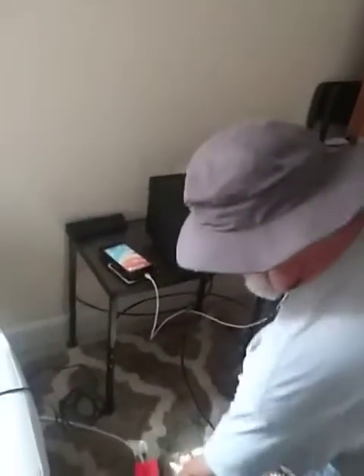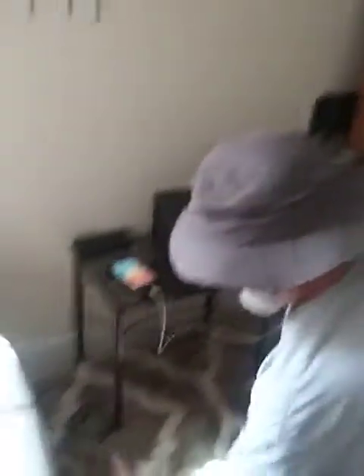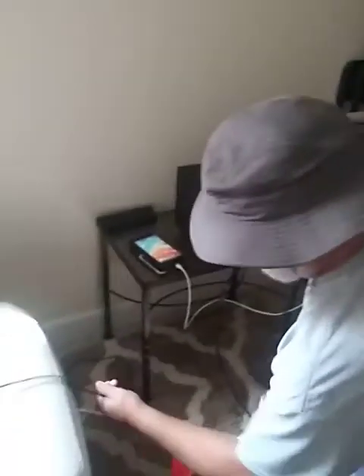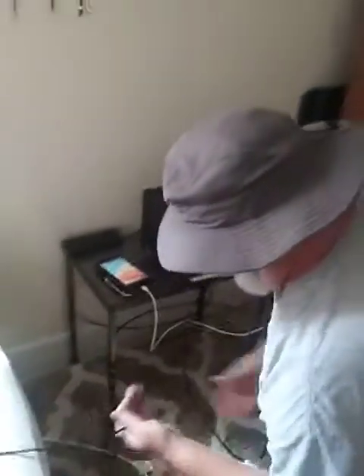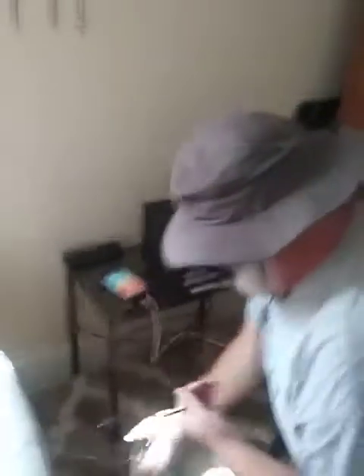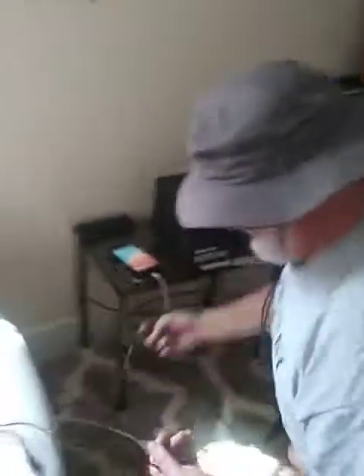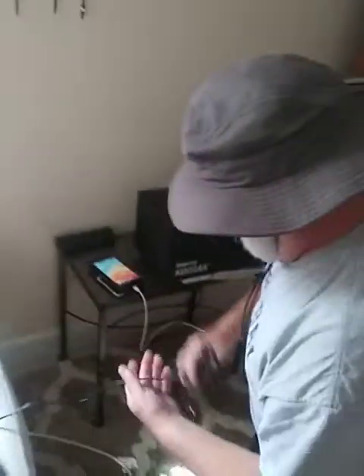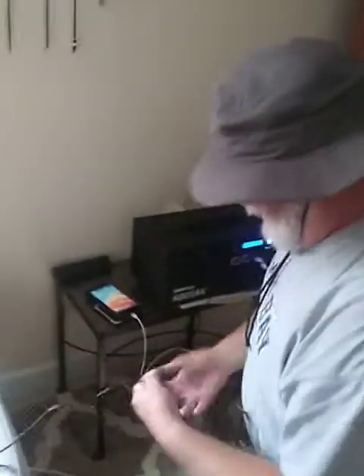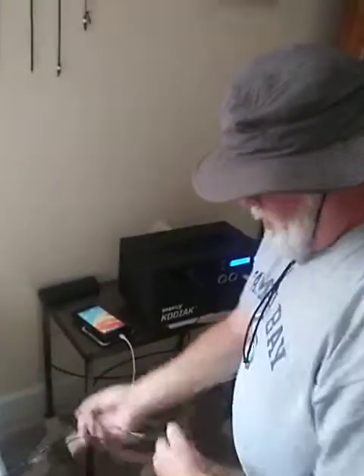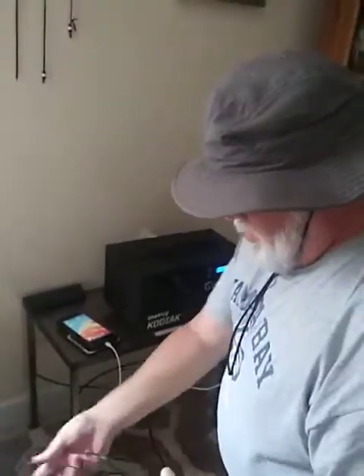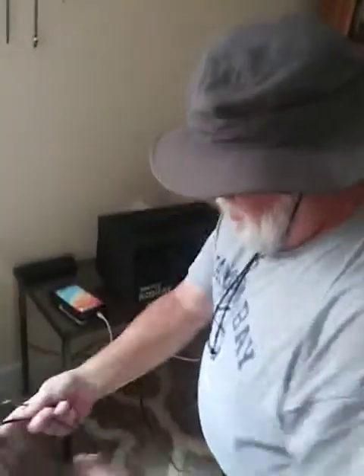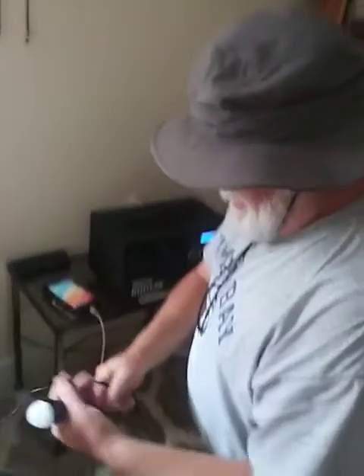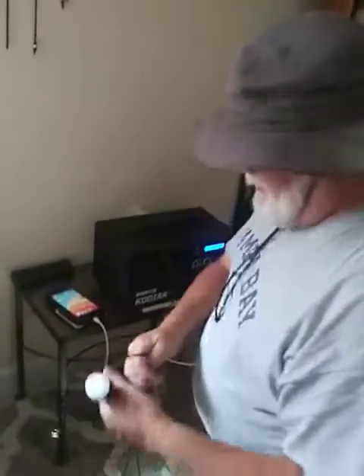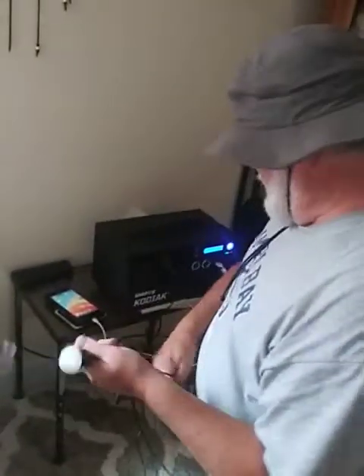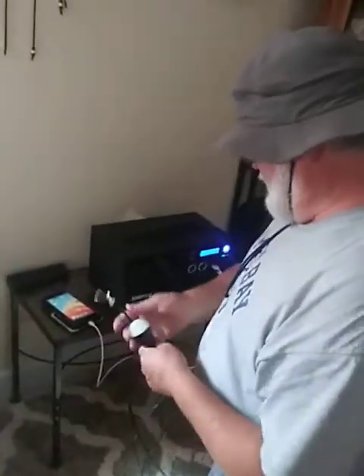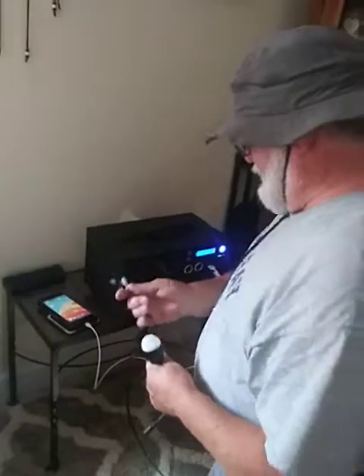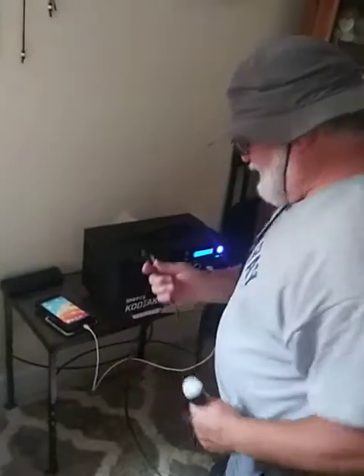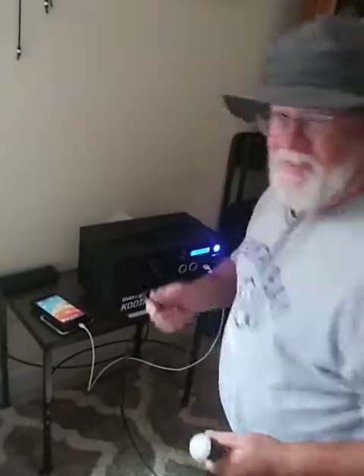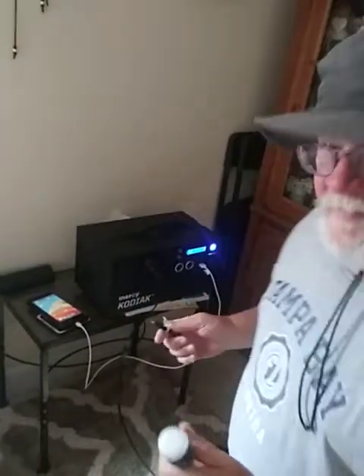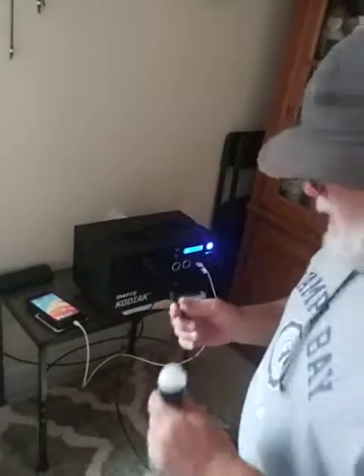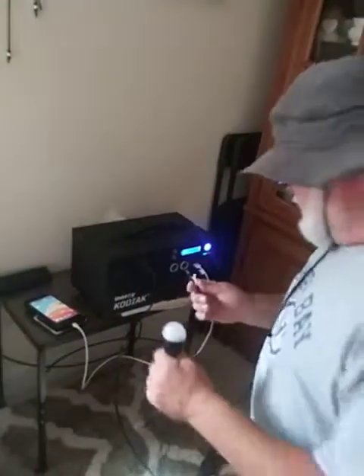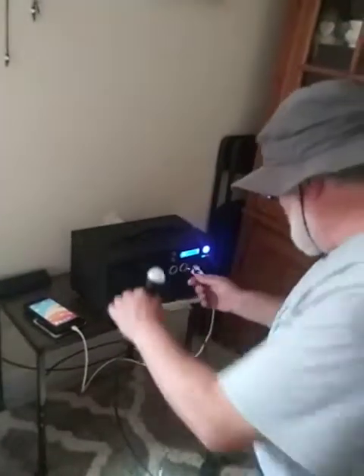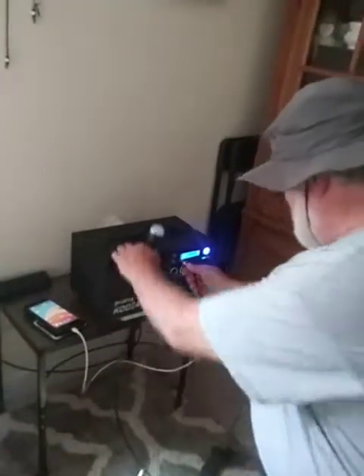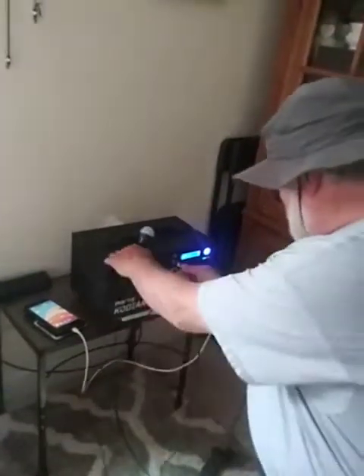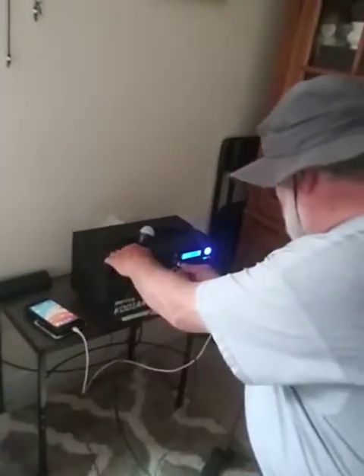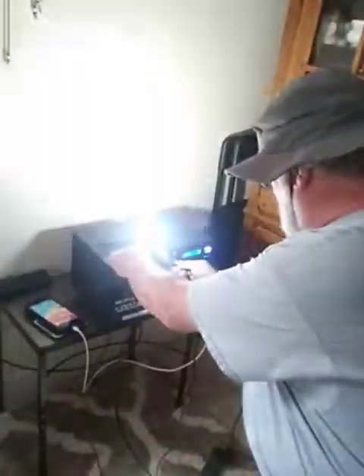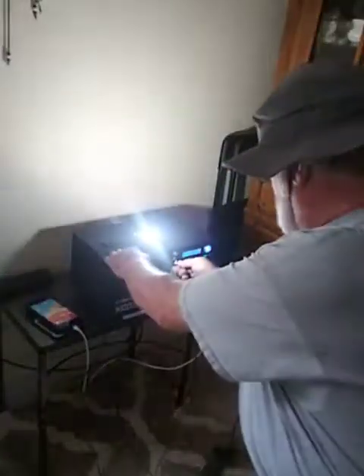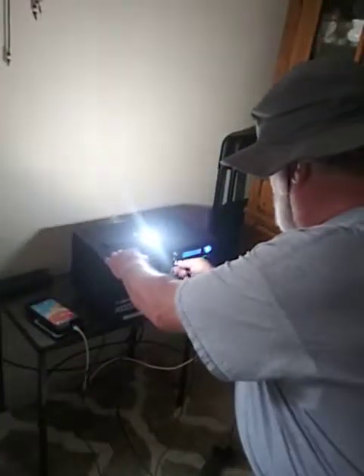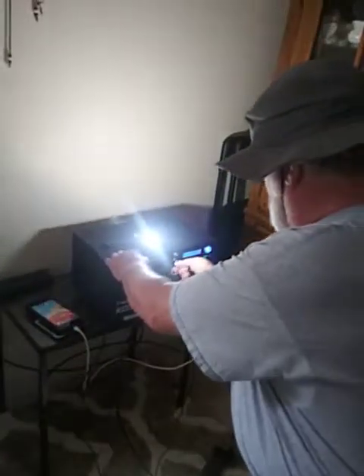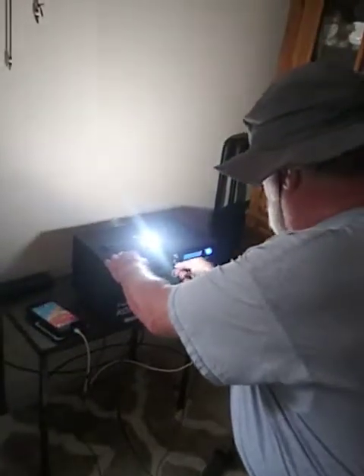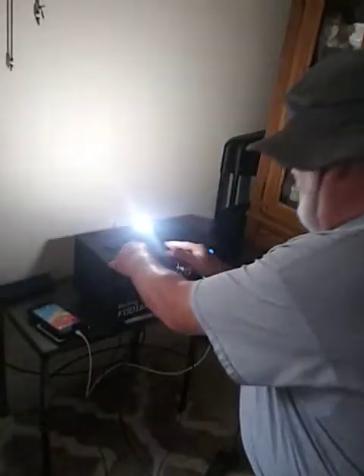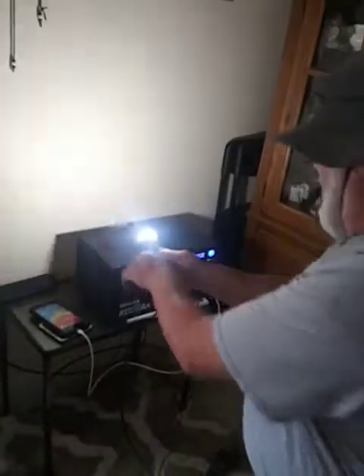I've got a 12 volt light that Energy sent me that plugs in right here. Very bright.